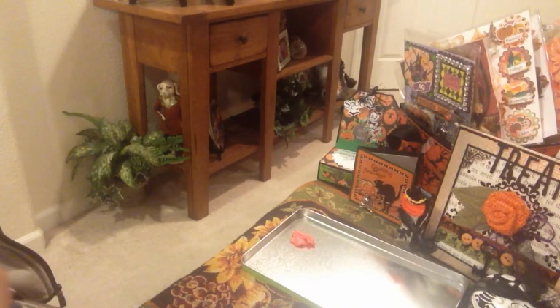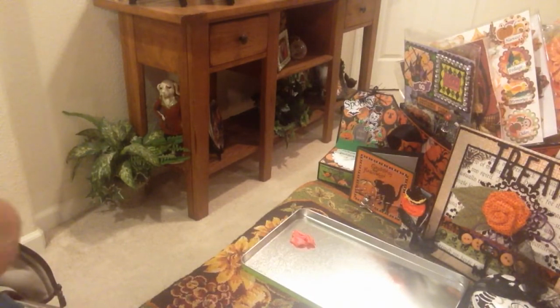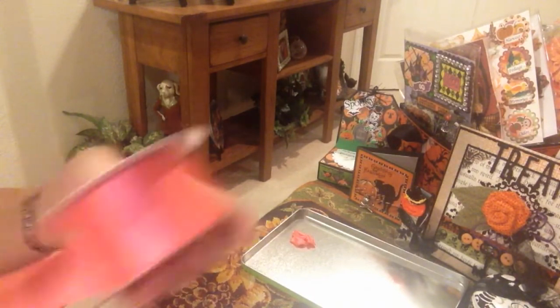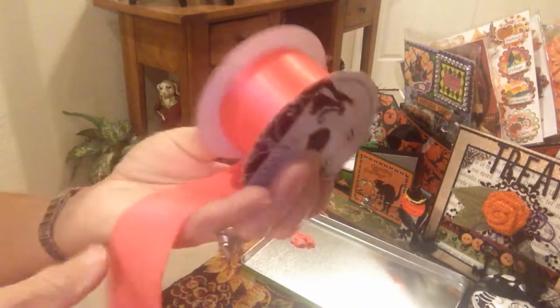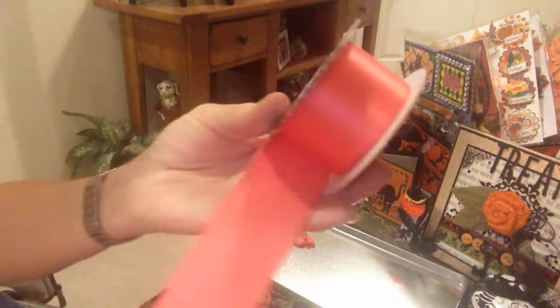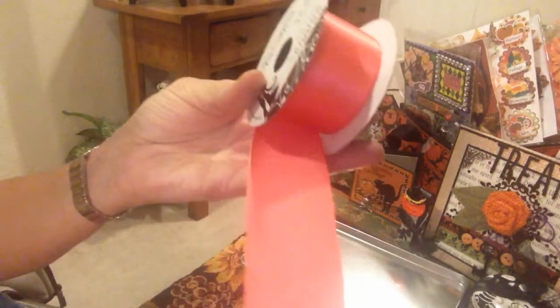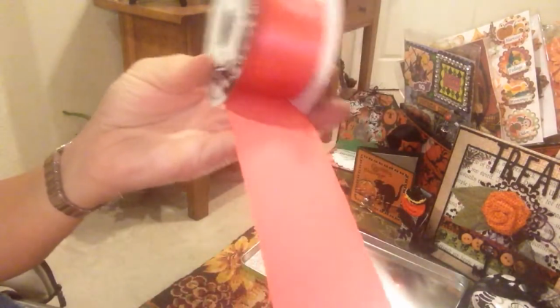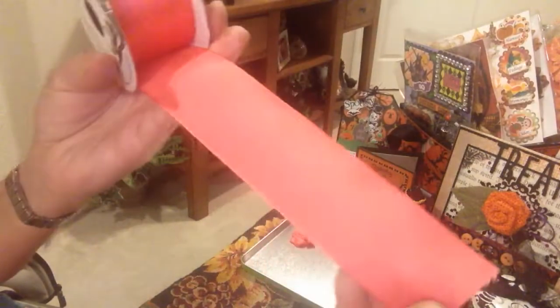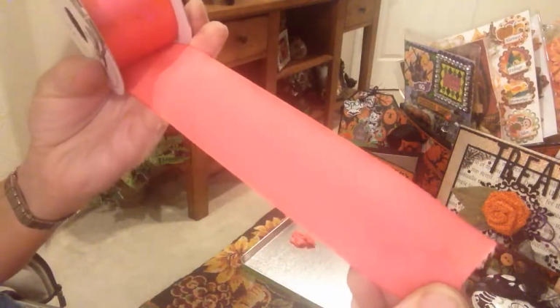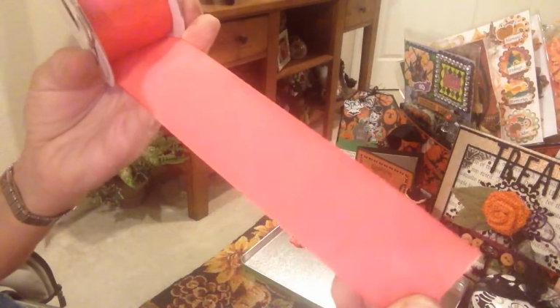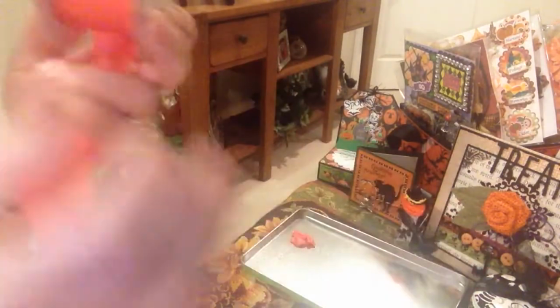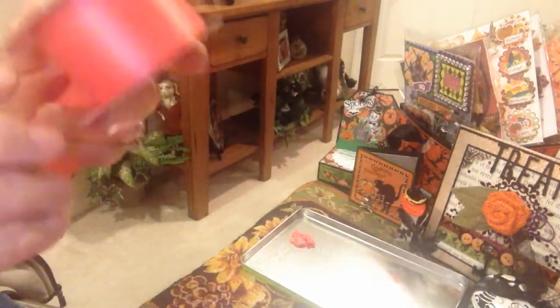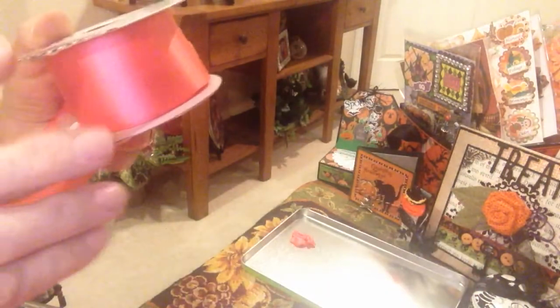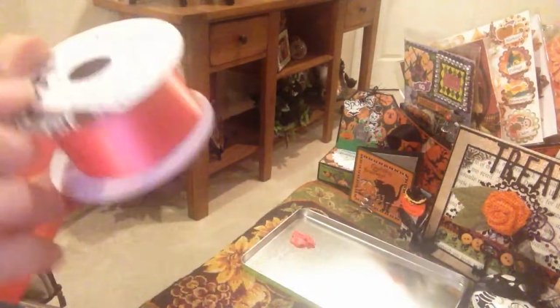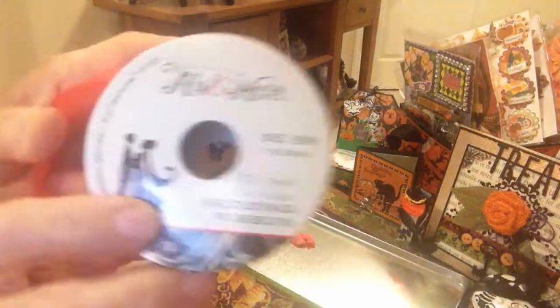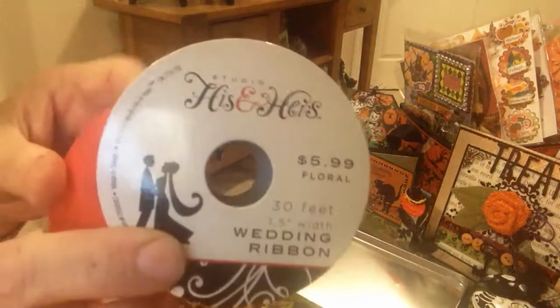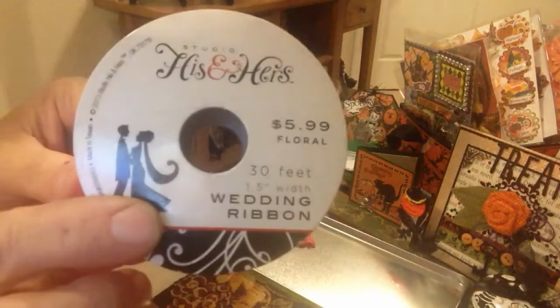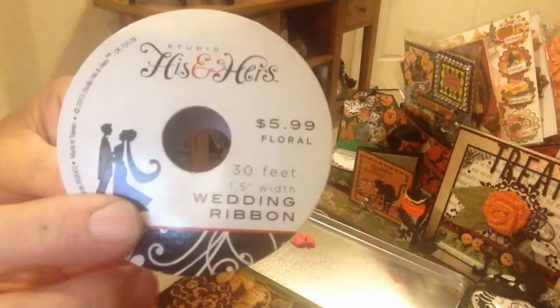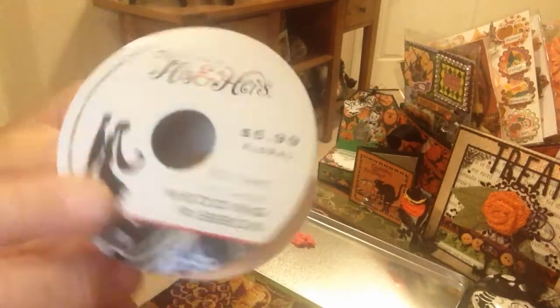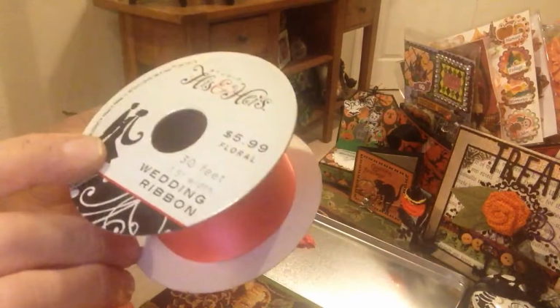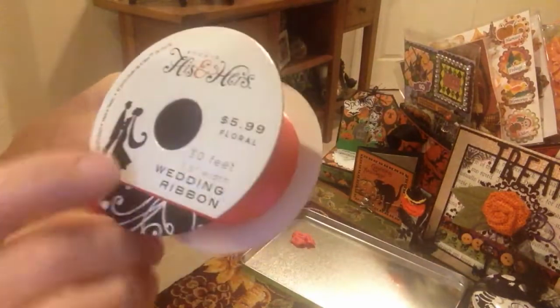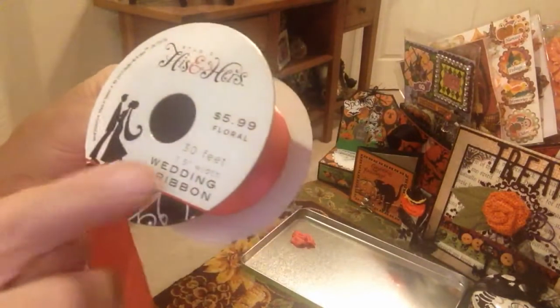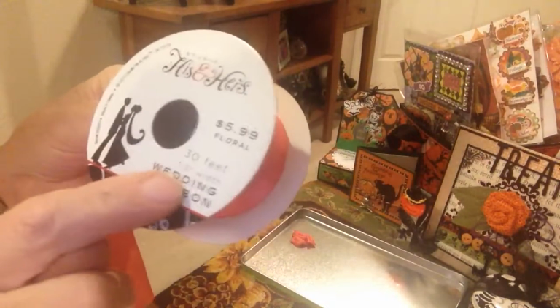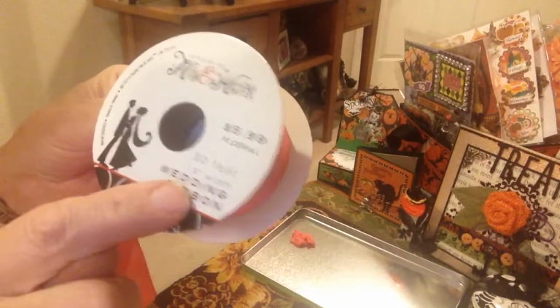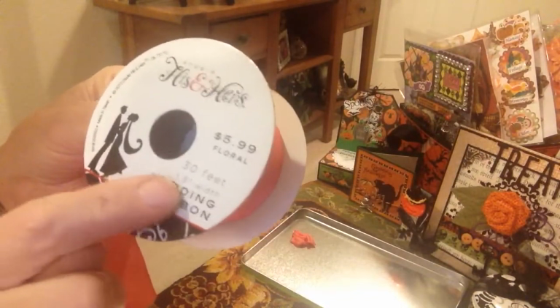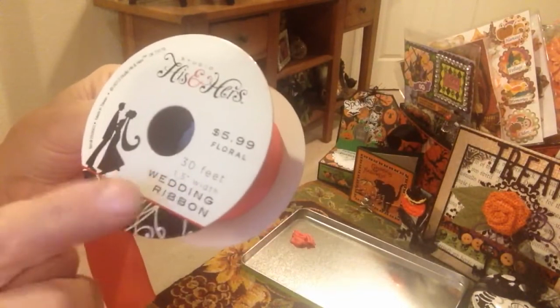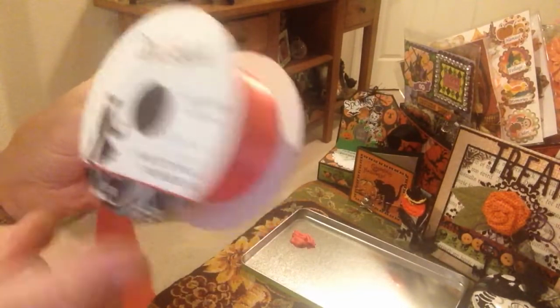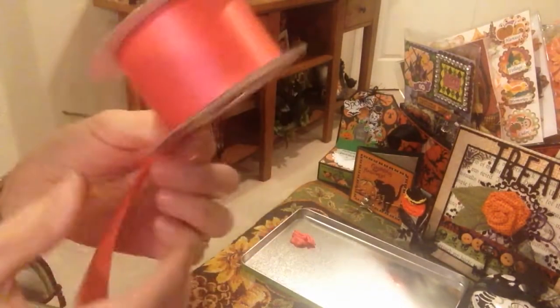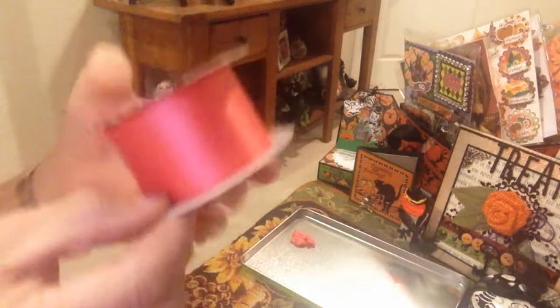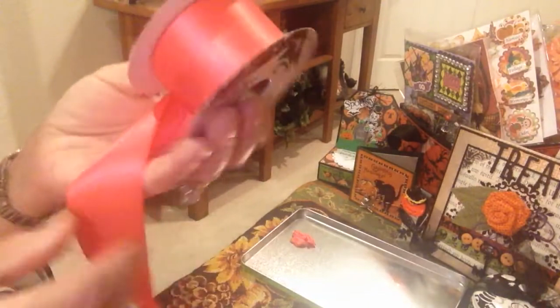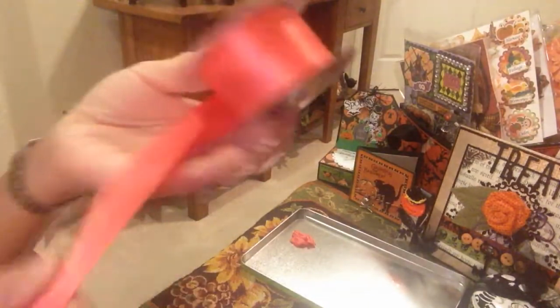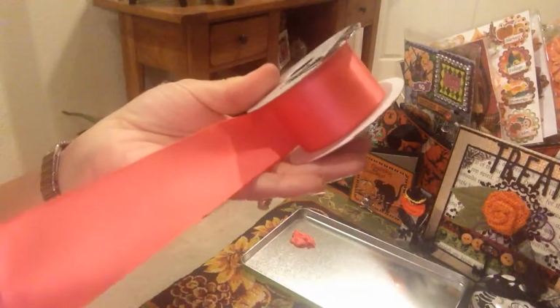What I do now is get ribbon that's an inch and a half wide. You can get this ribbon from Hobby Lobby, and when it goes on sale you can get it pretty cheaply — it's $6 regular, but I always get it for $3. It comes in all kinds of colors.